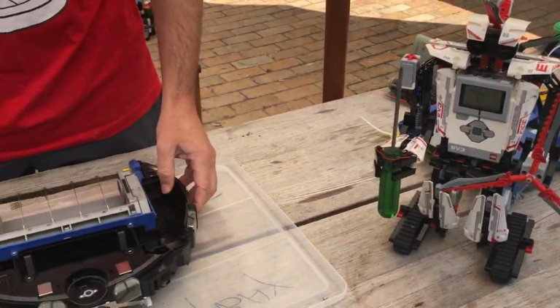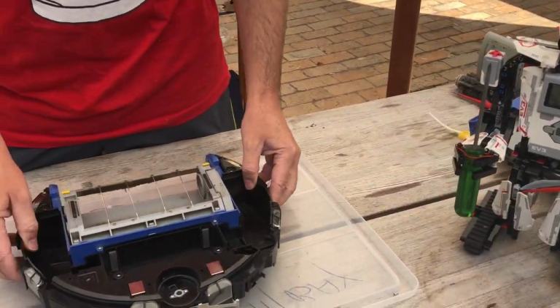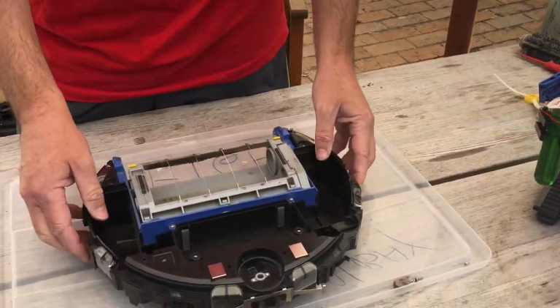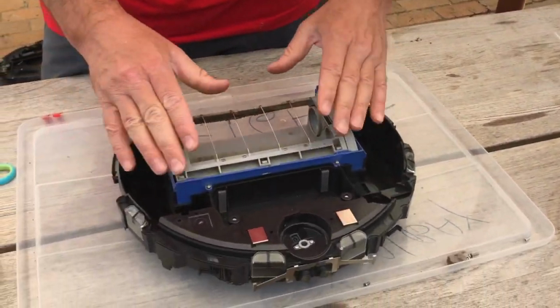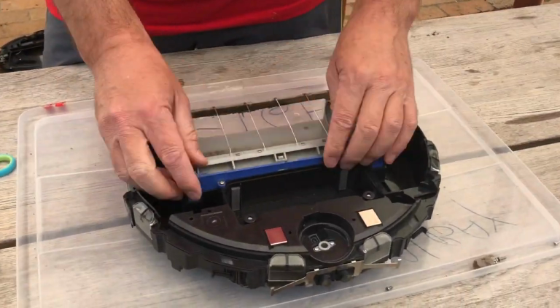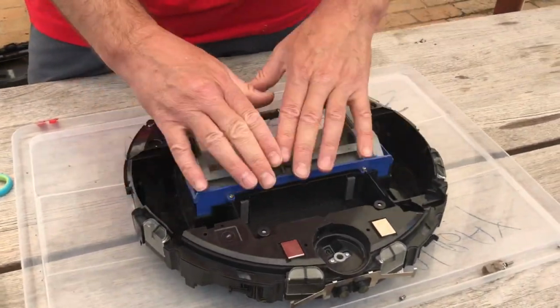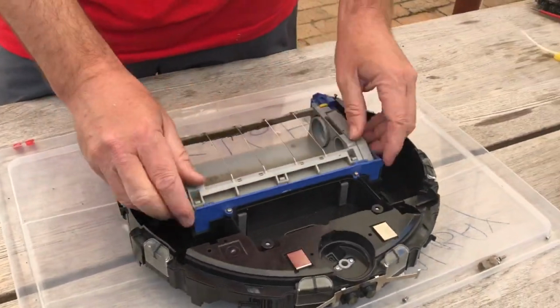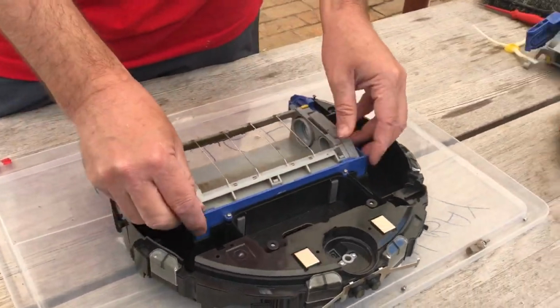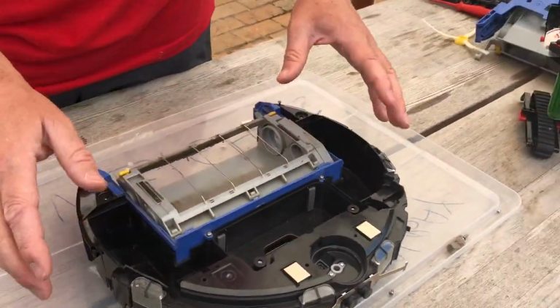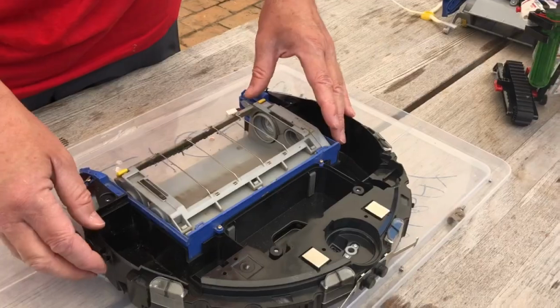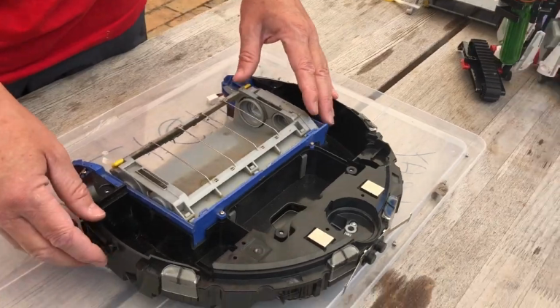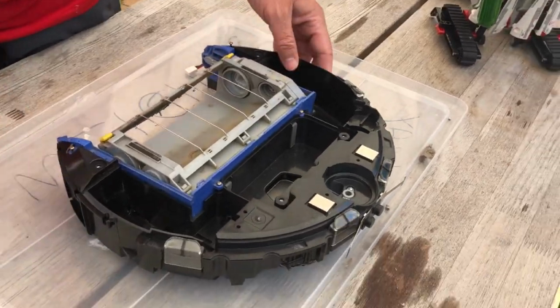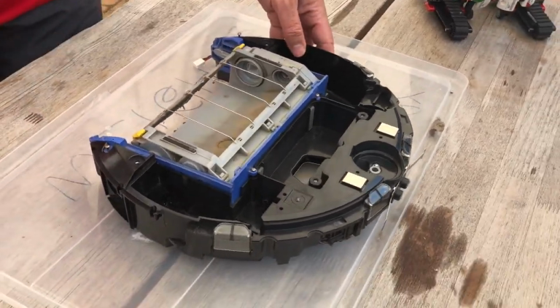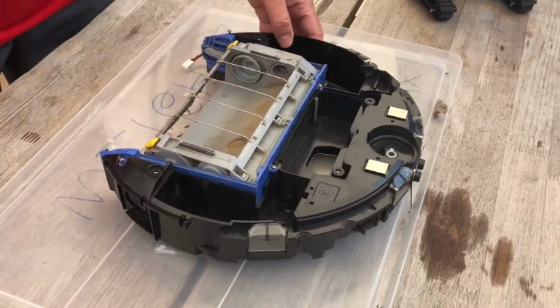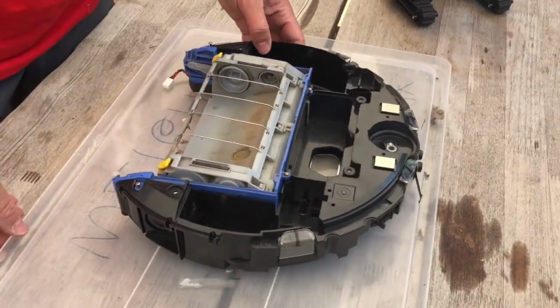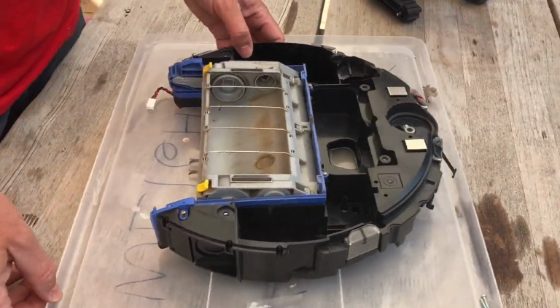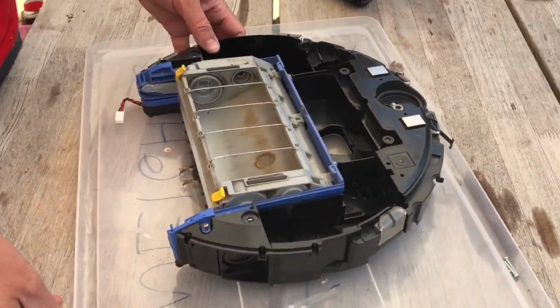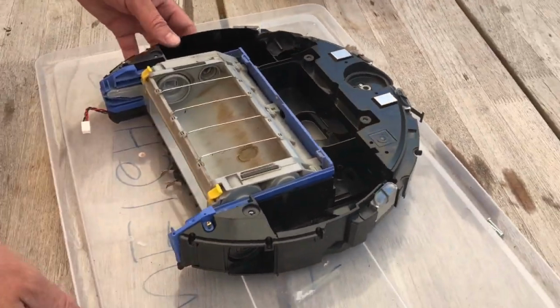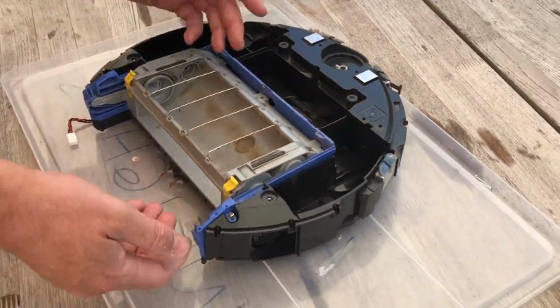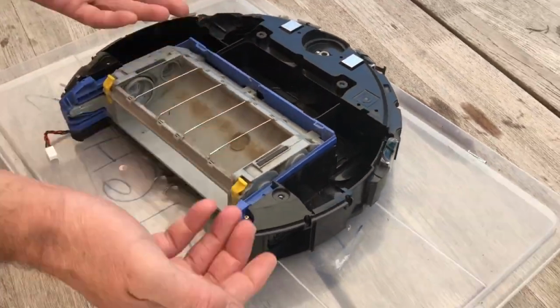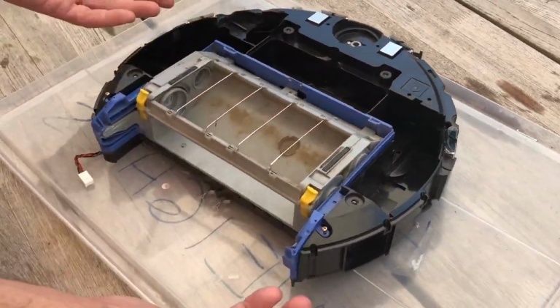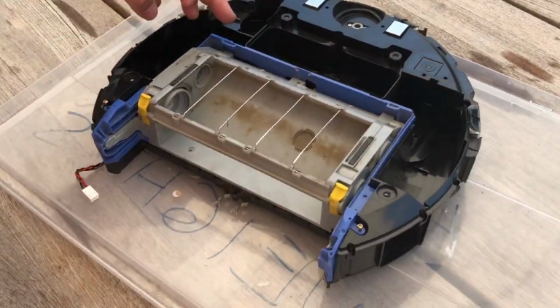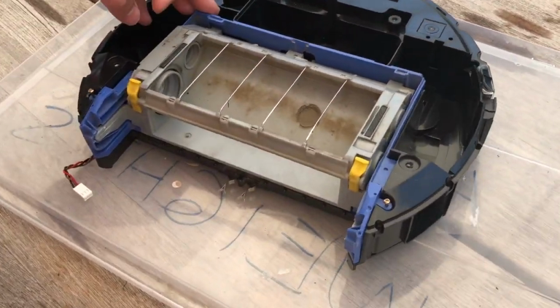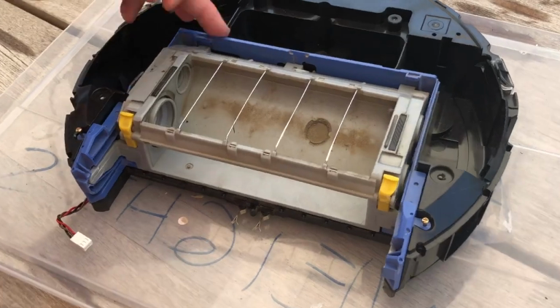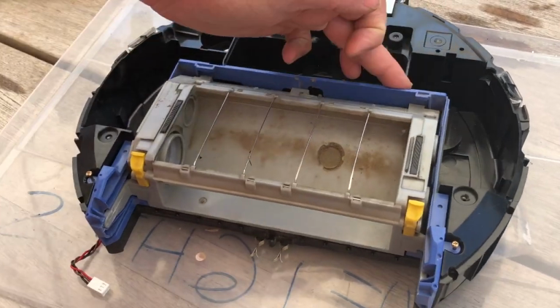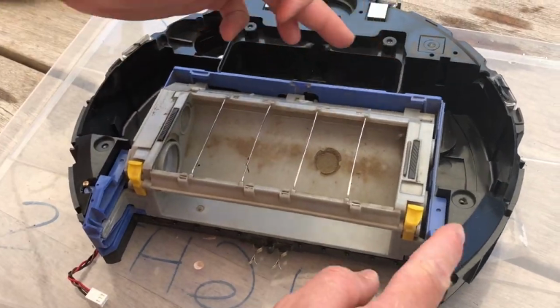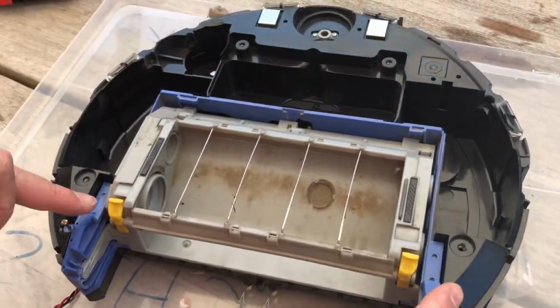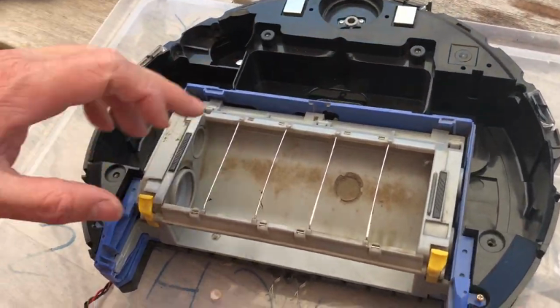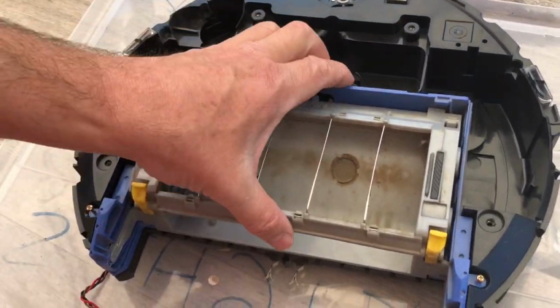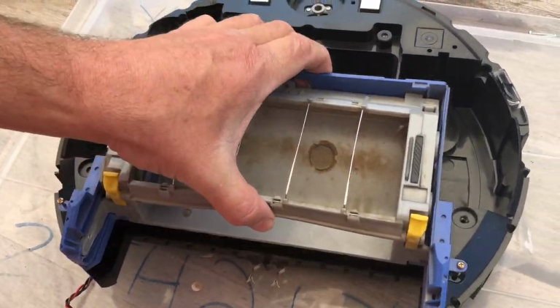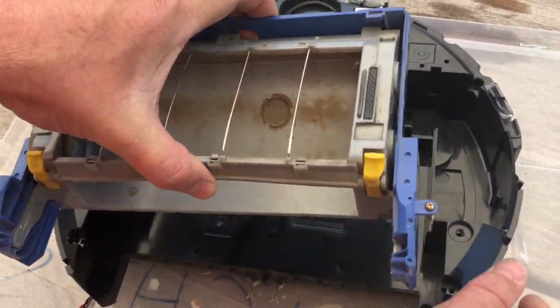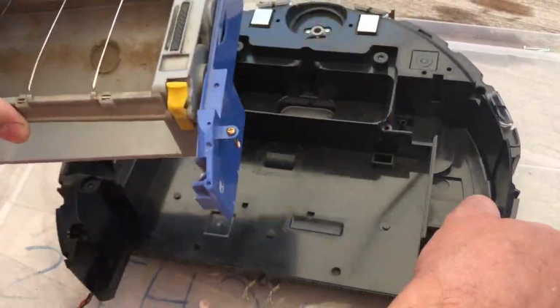We're here today to look at this brush deck module, or the CHM. You know how to remove this — there's four screws: one, two, three, four — and then it just lifts out nicely.